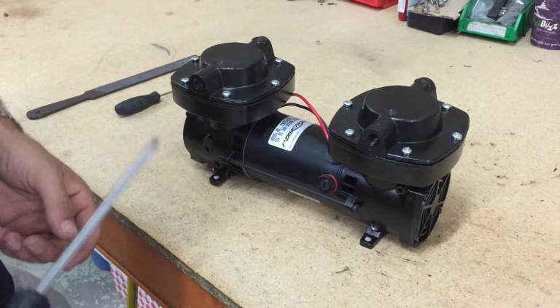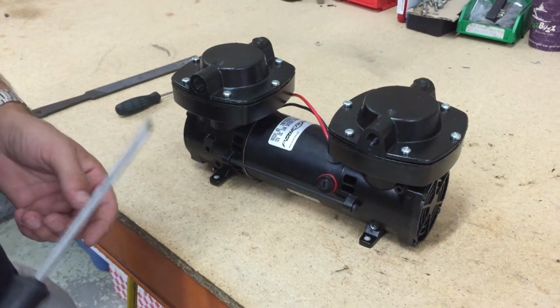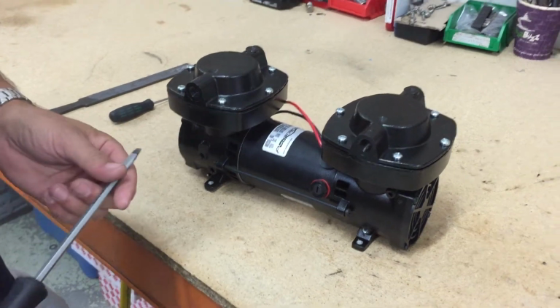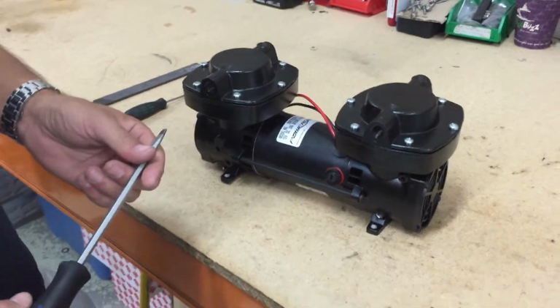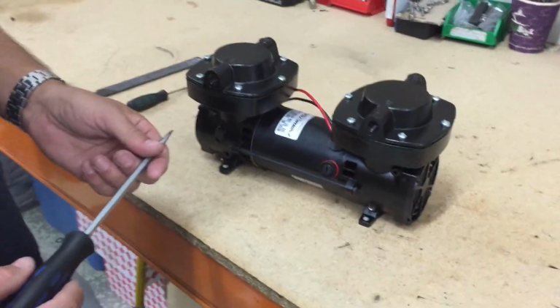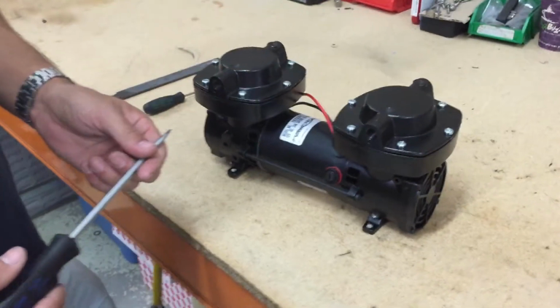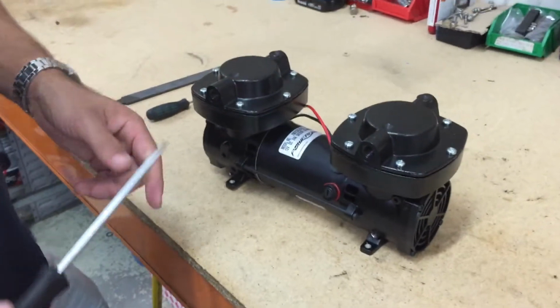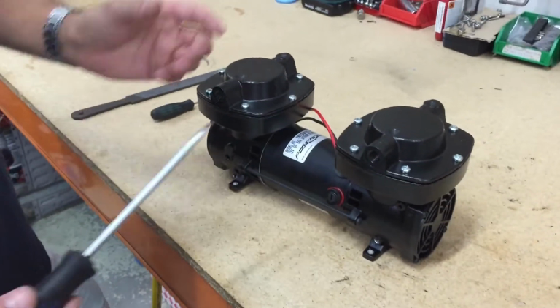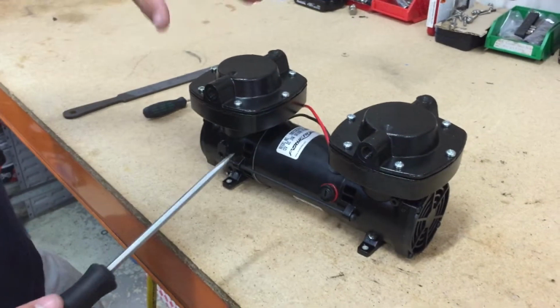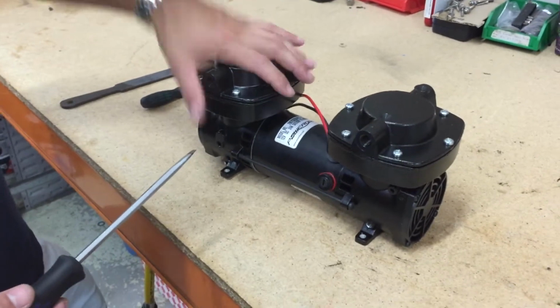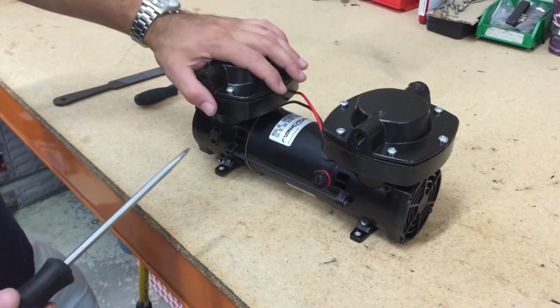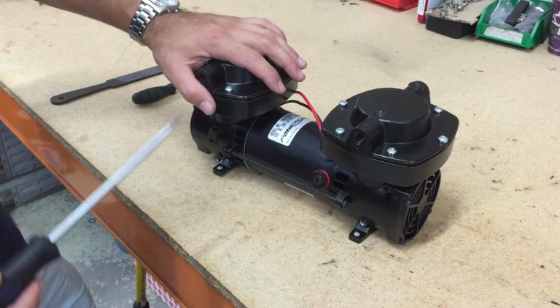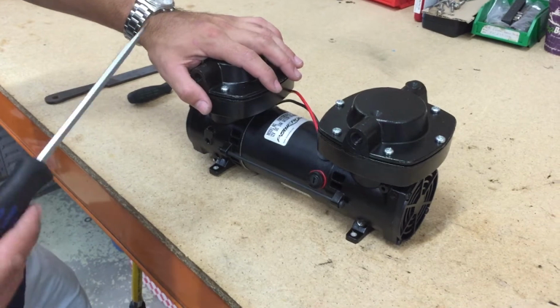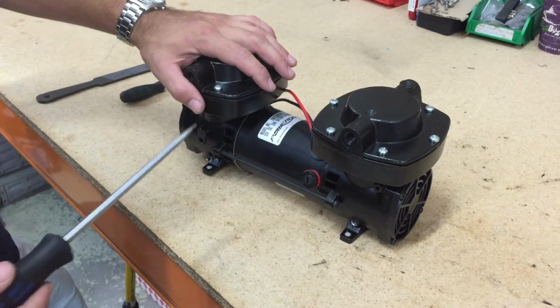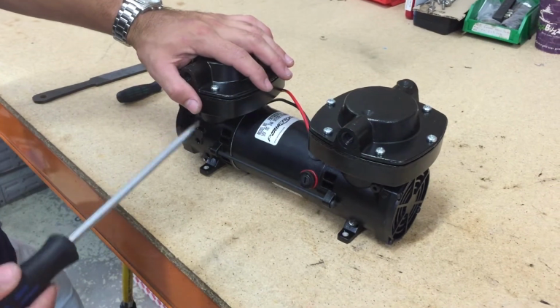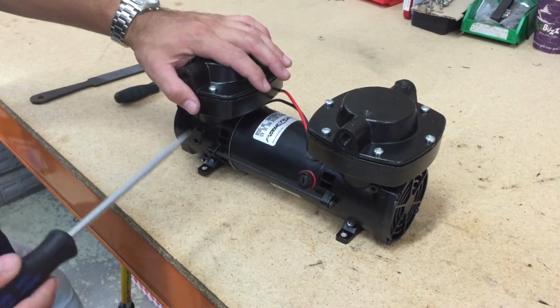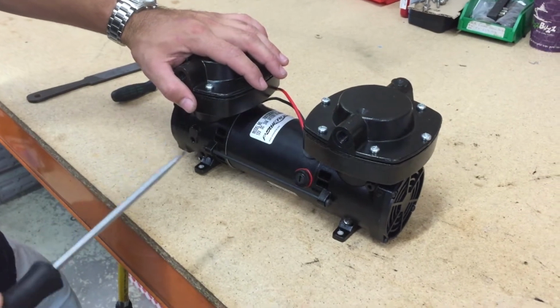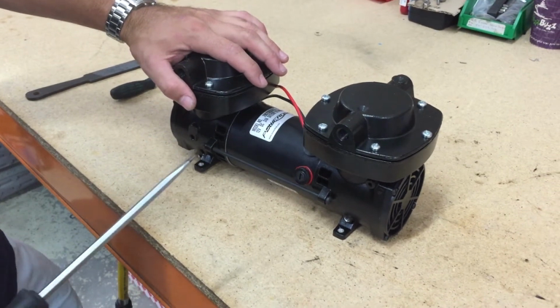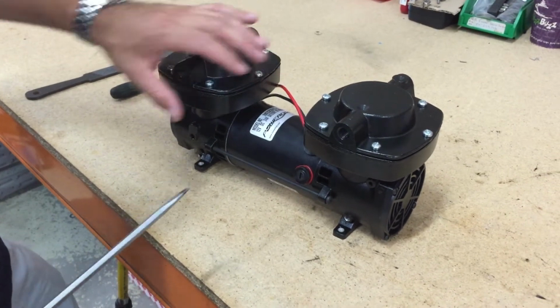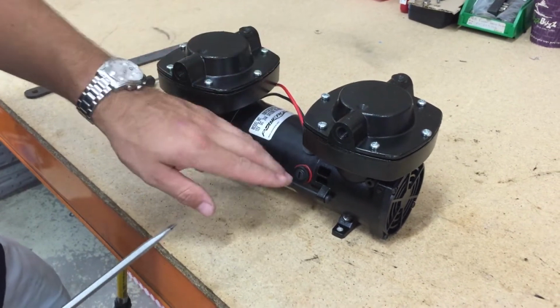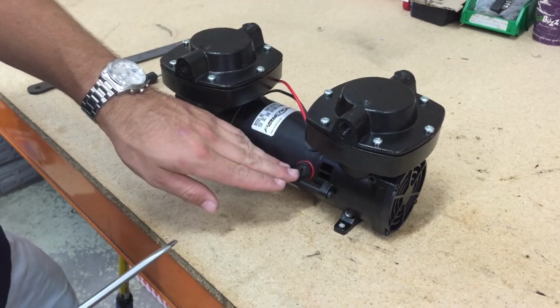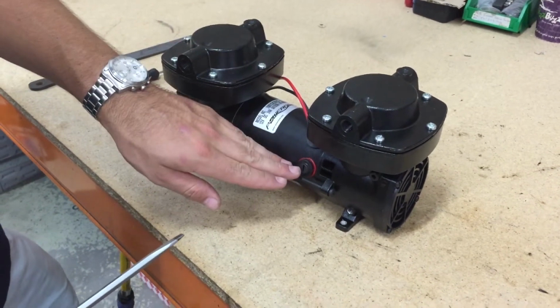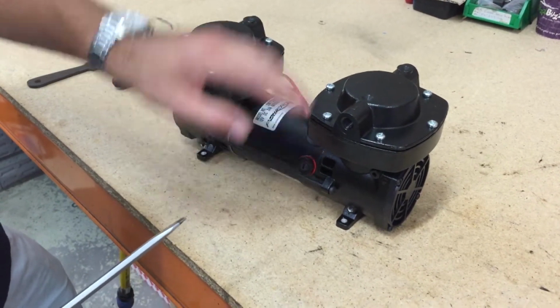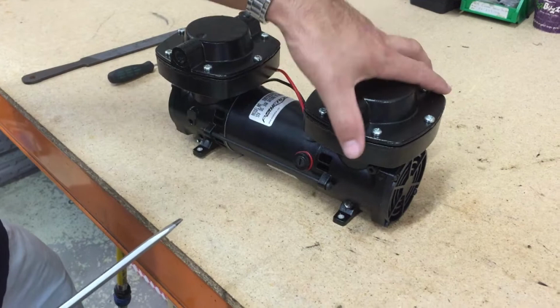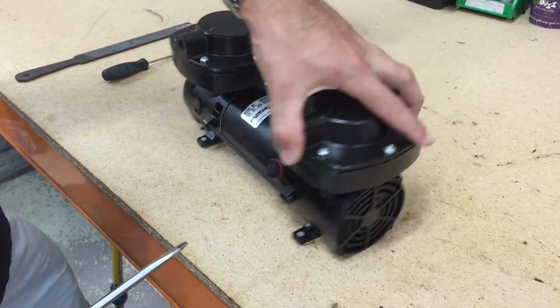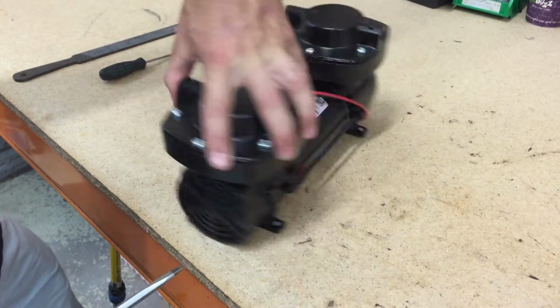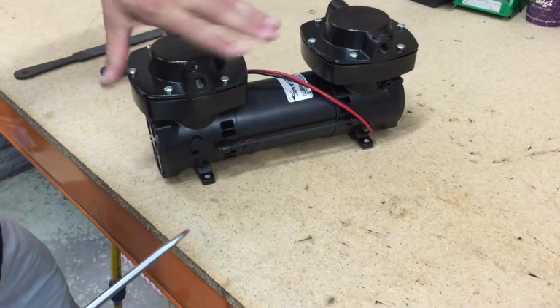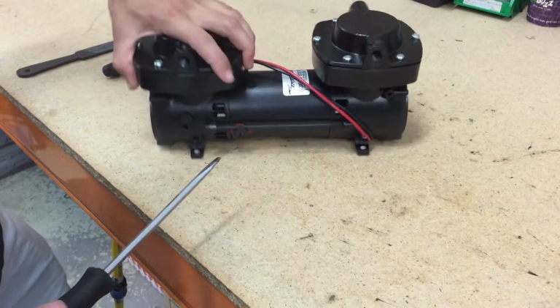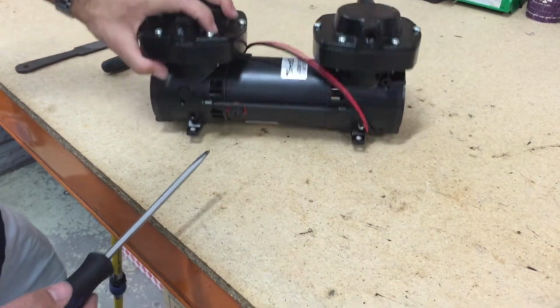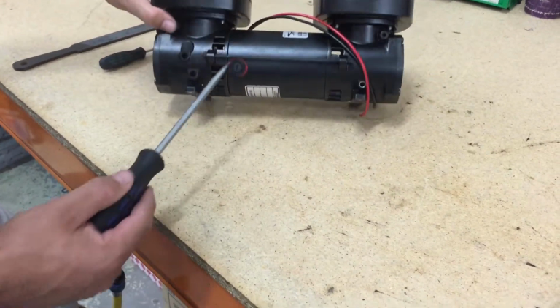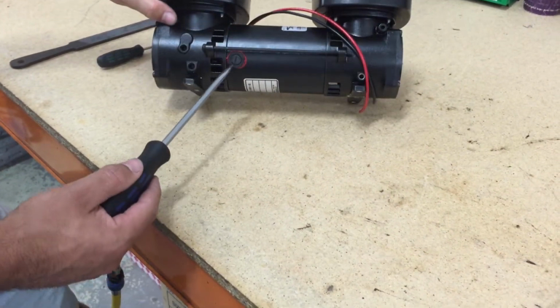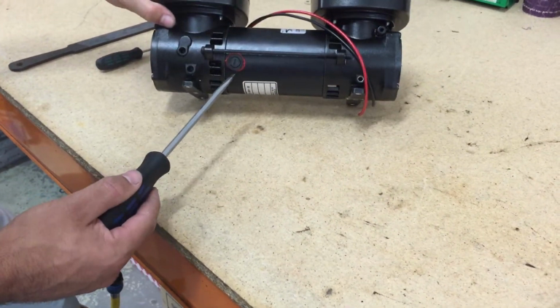To change the brushes on your PowerDive unit, first remove the pump from either the toolbox or the power snorkel lid so you have access to the brush caps. There is one on each side of the cylindrical part of the motor.